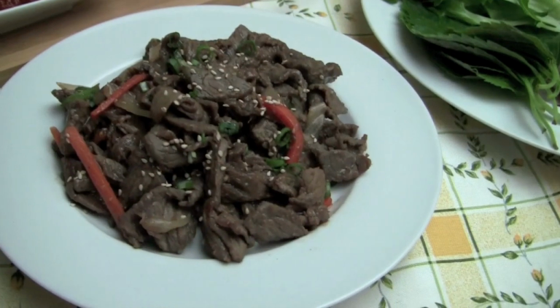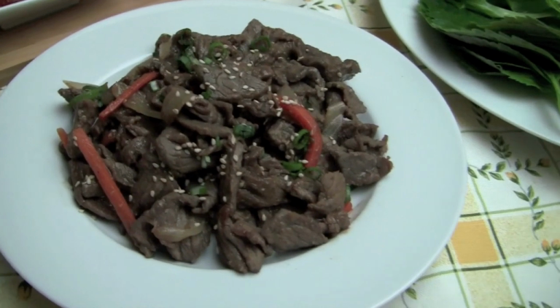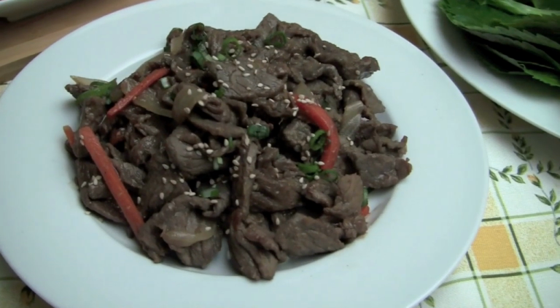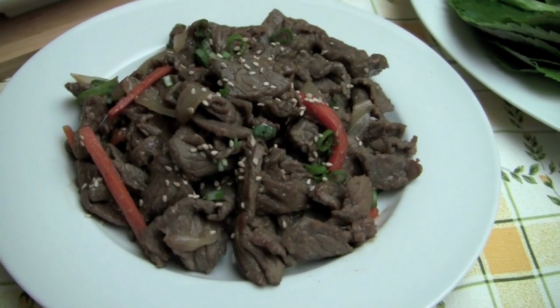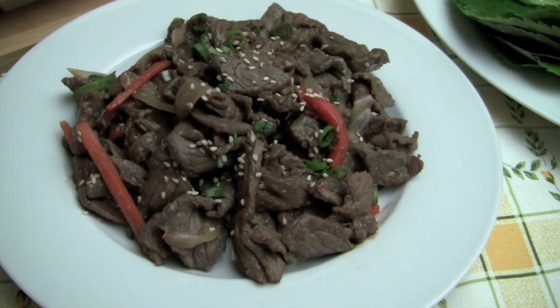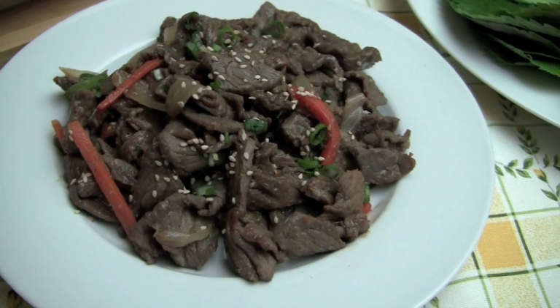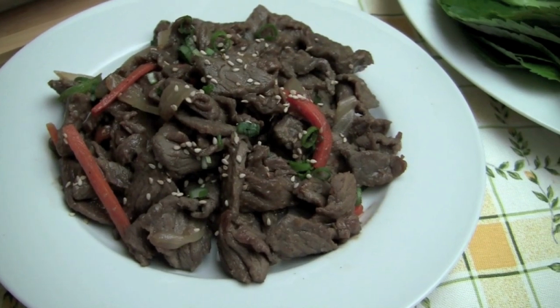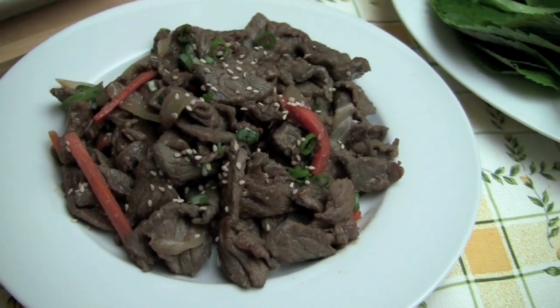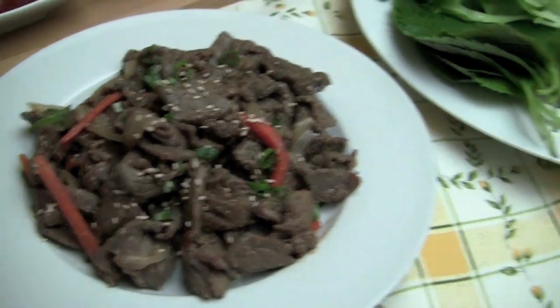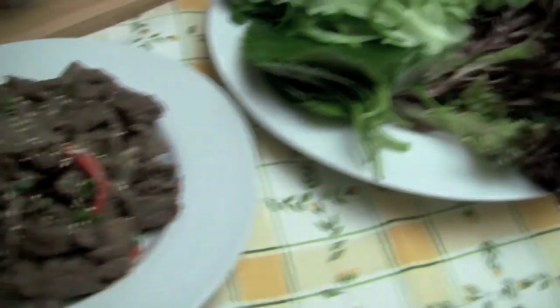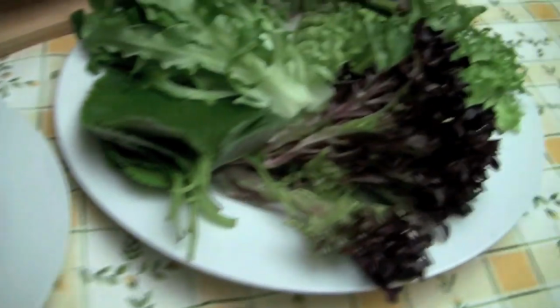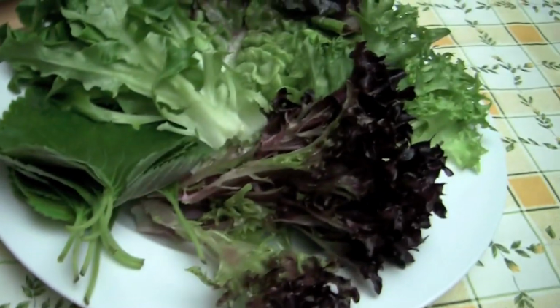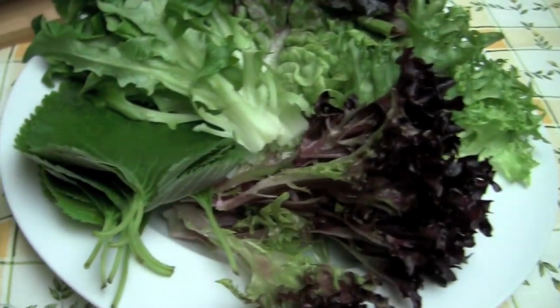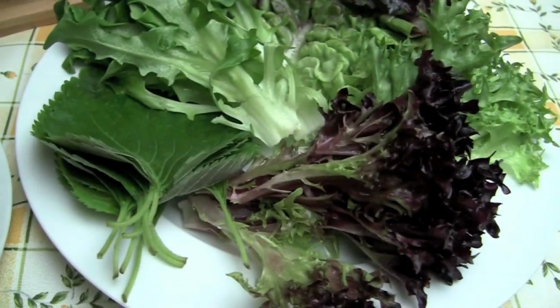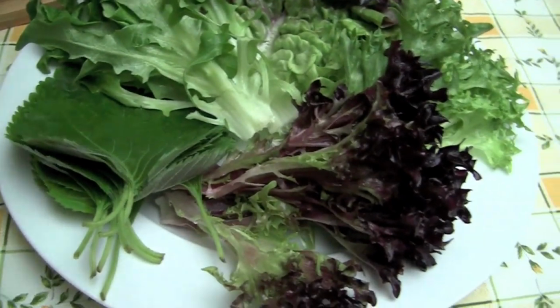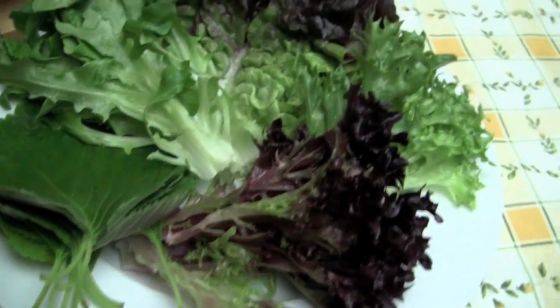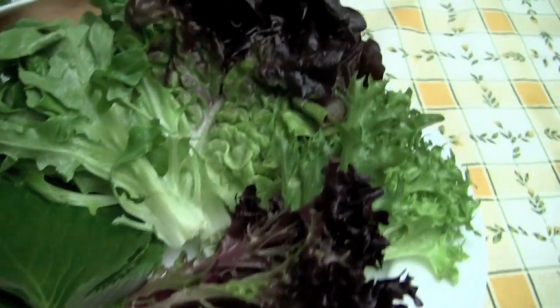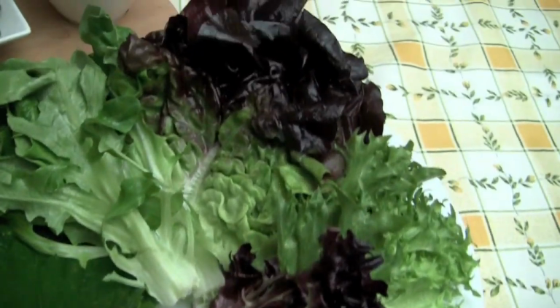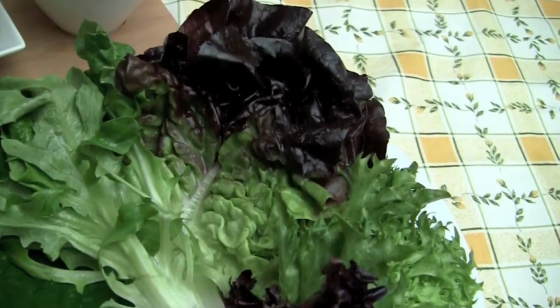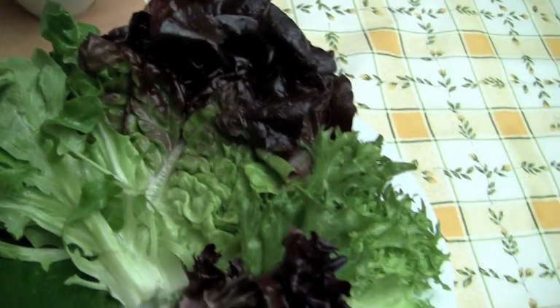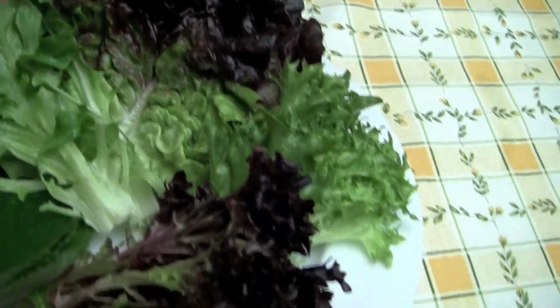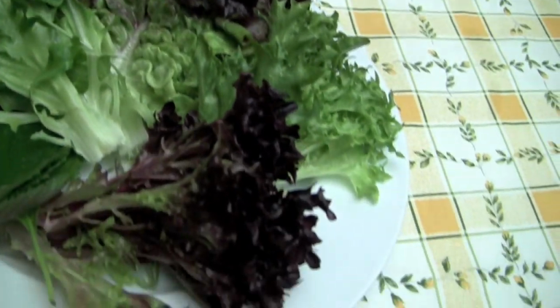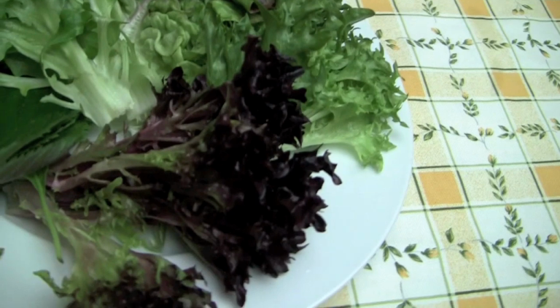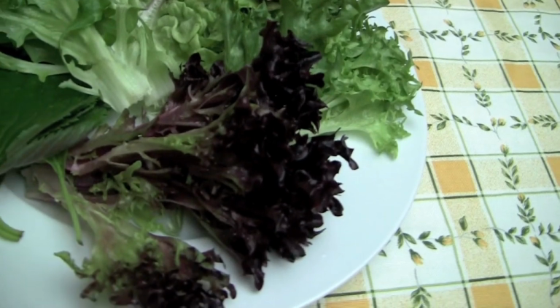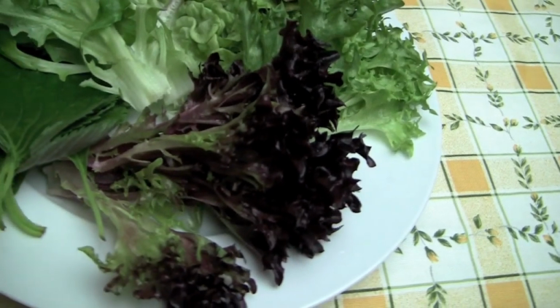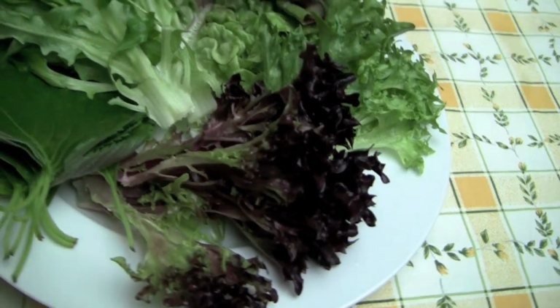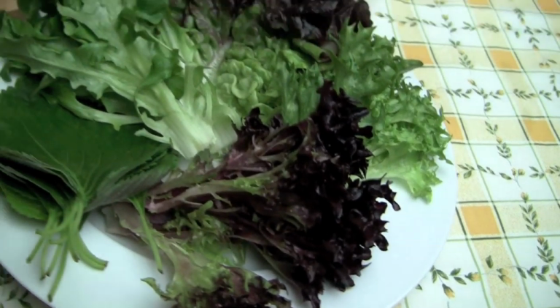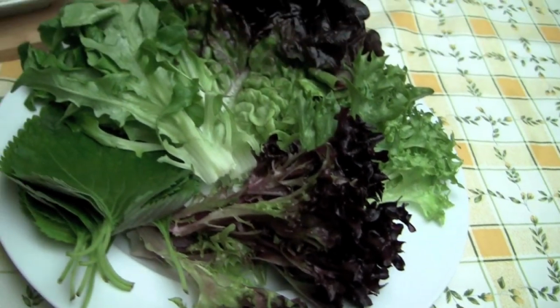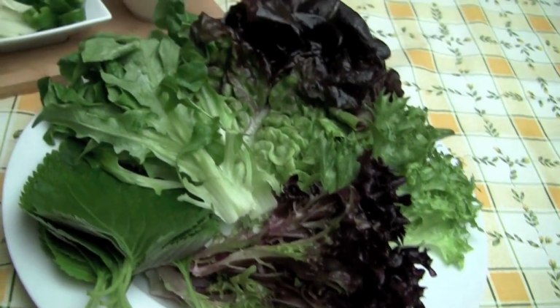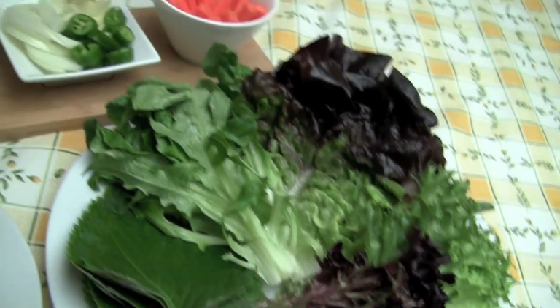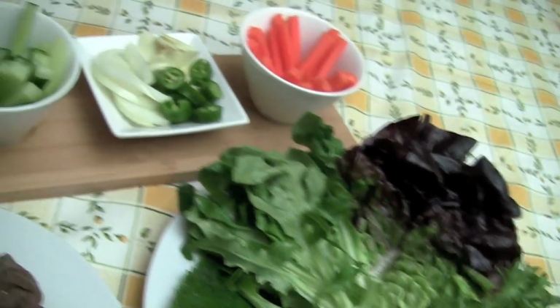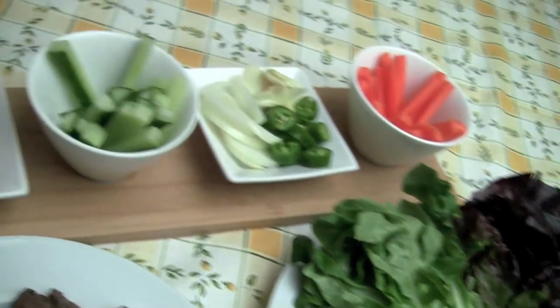This is how I serve Bulgogi — the leaves, the chopped vegetables, and the sauce.